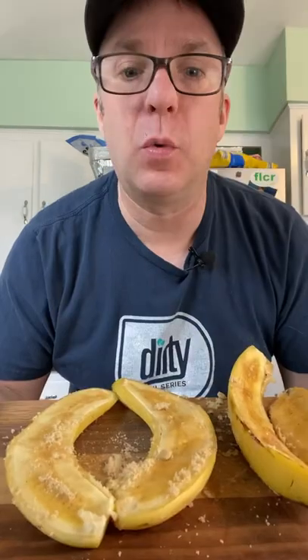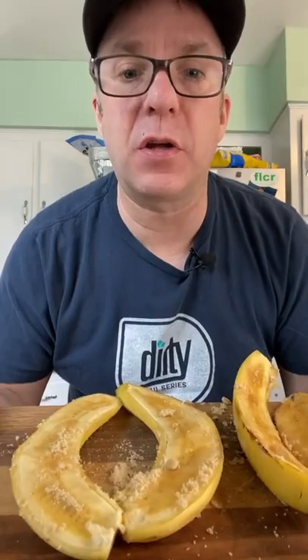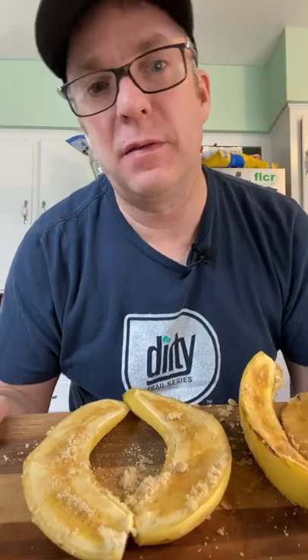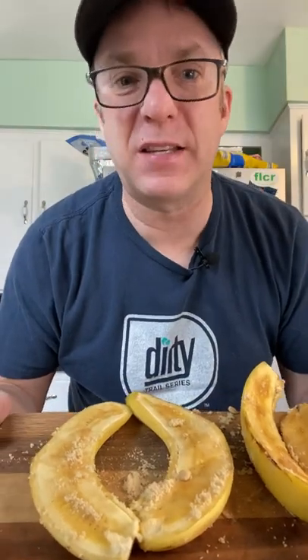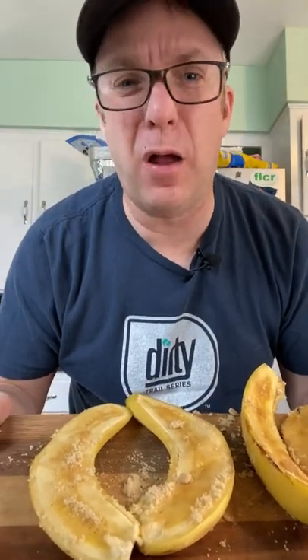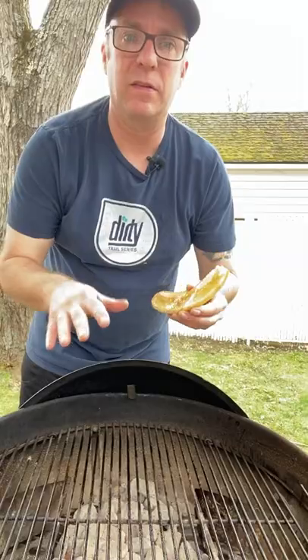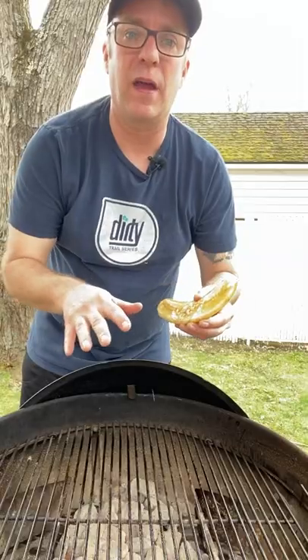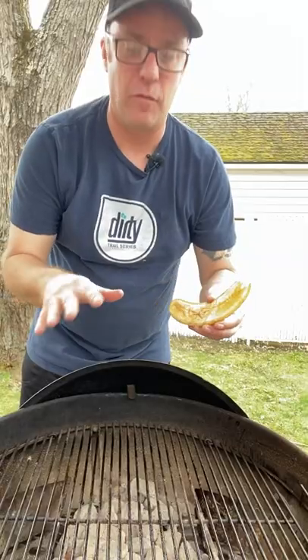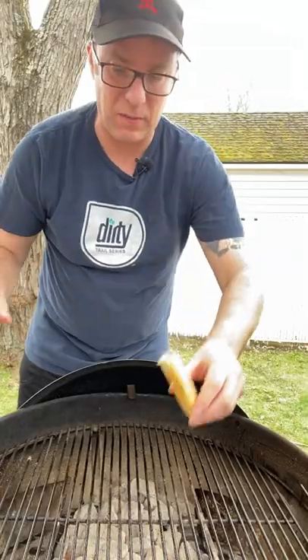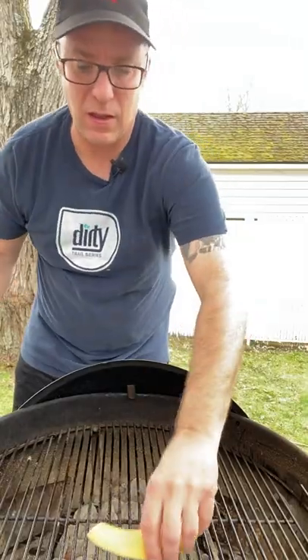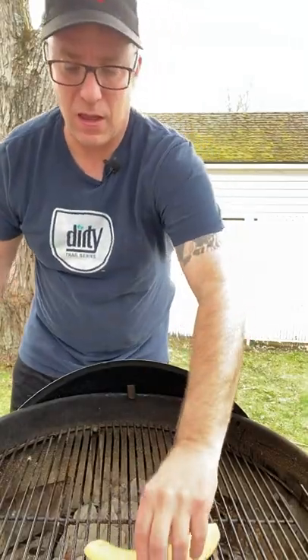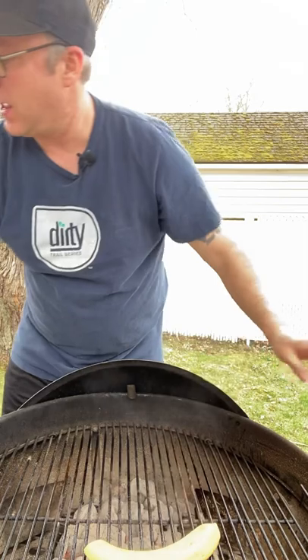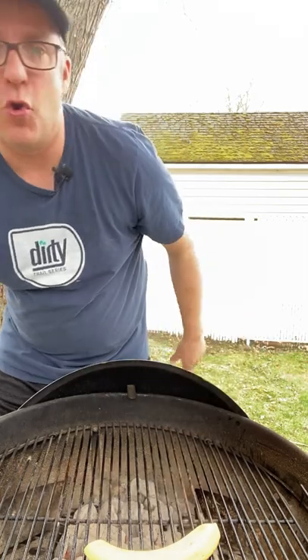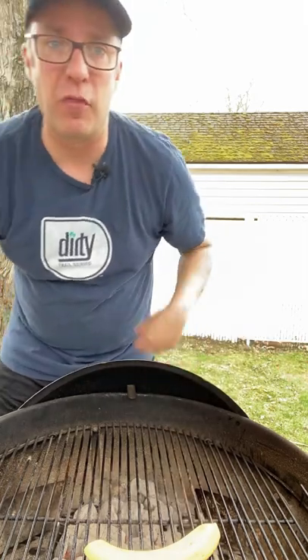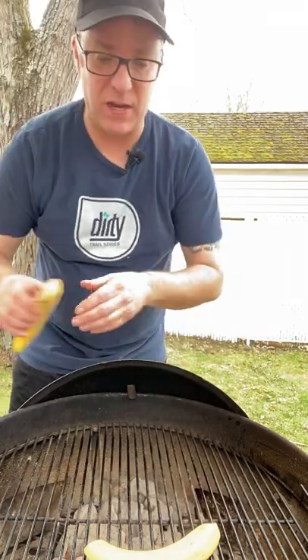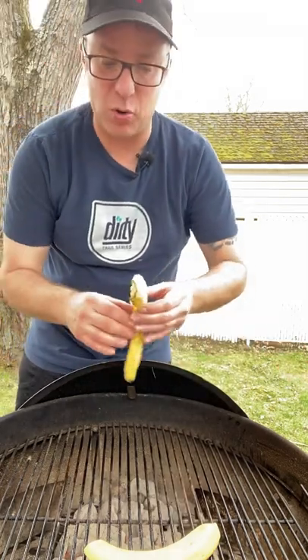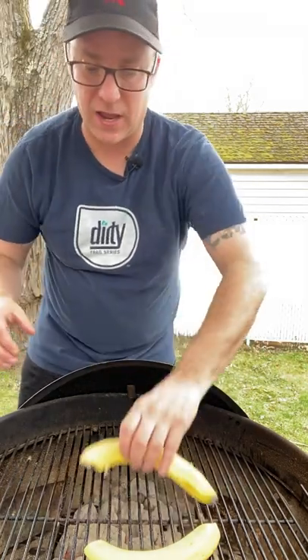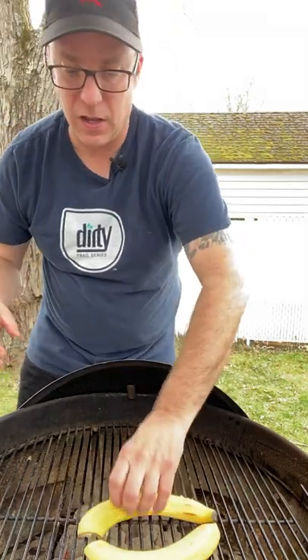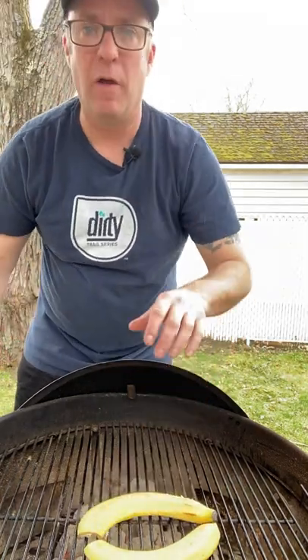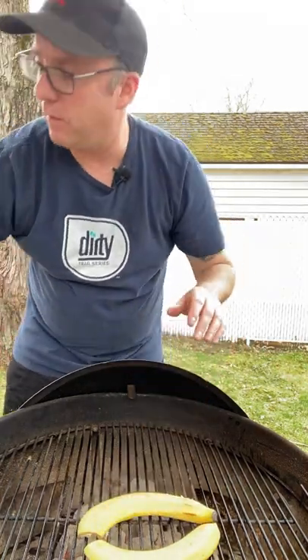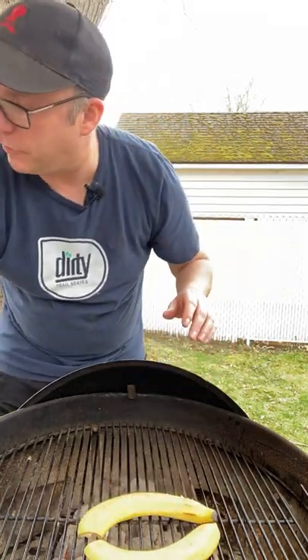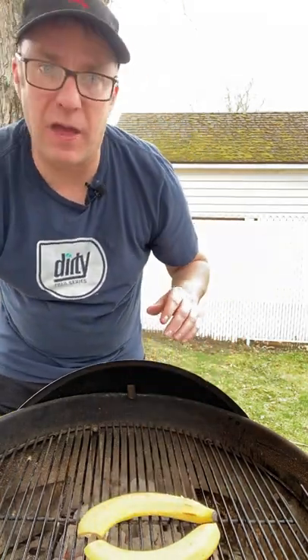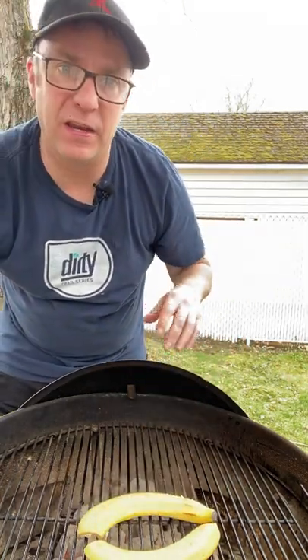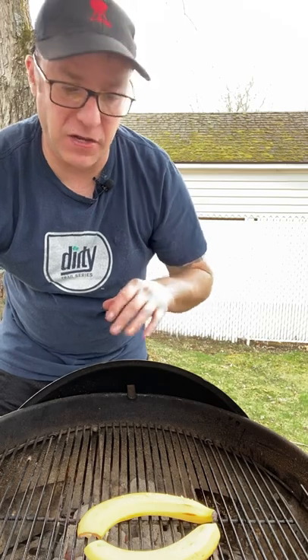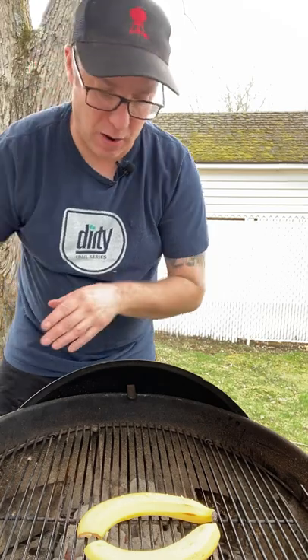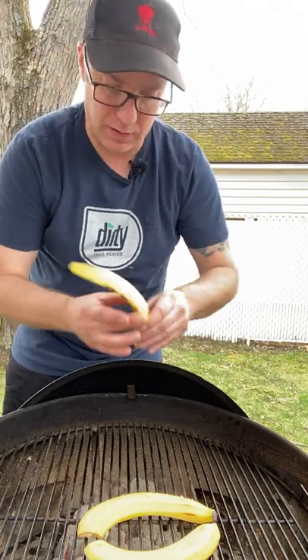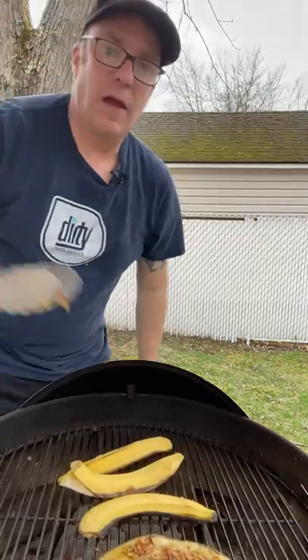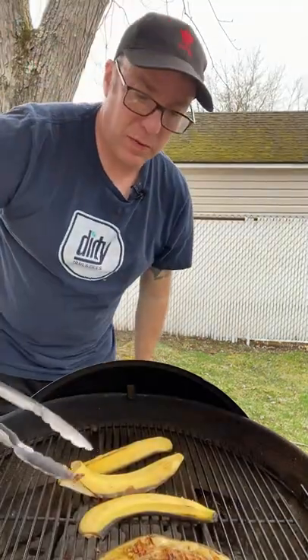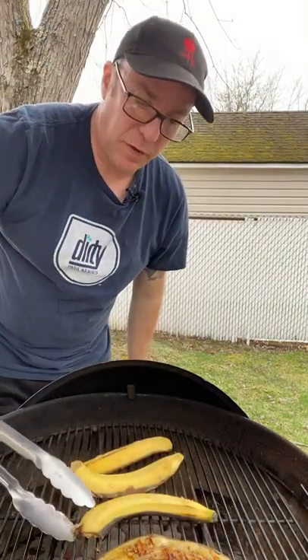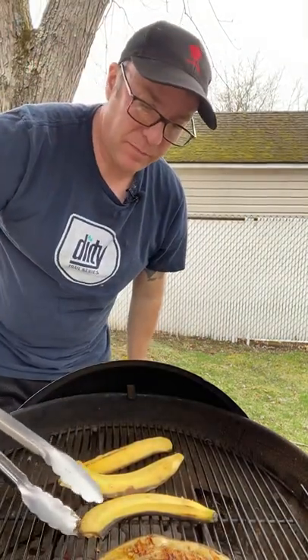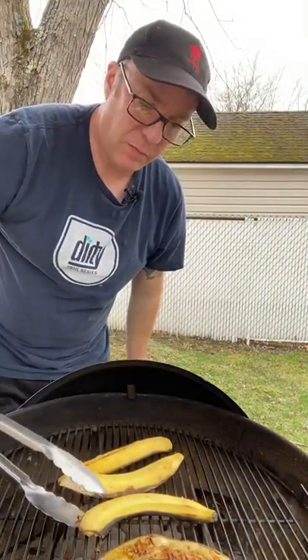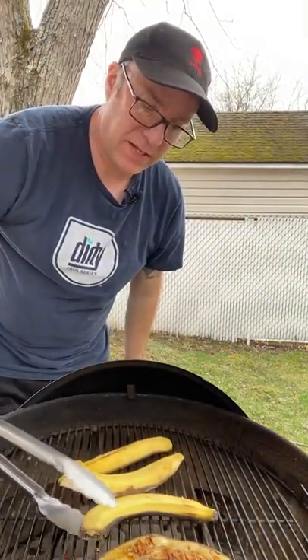Once you've got those all done, let's head out to the grill. Throw these on over a medium heat, no more than three minutes per side. You want that flesh of the banana to get a dark brown. After three minutes, flip them, leaving them right in that skin.